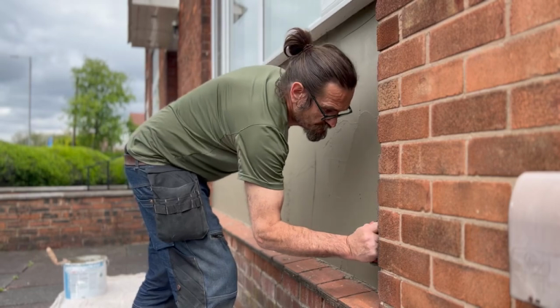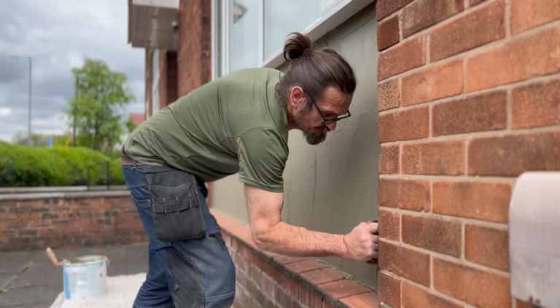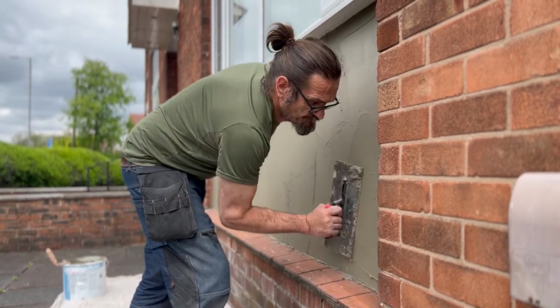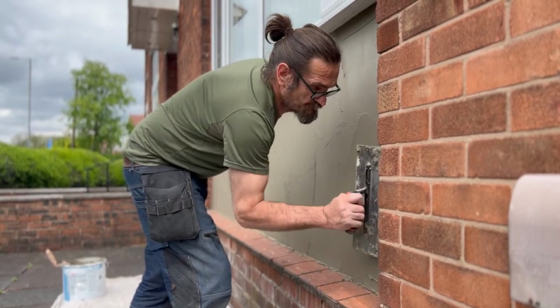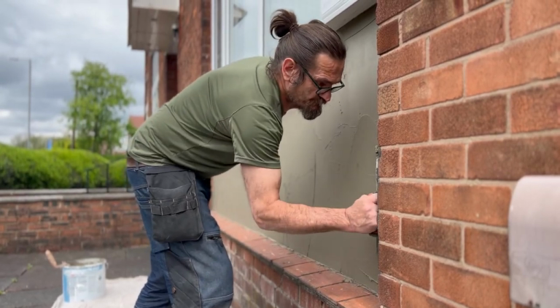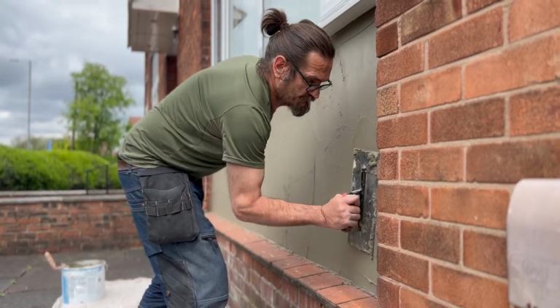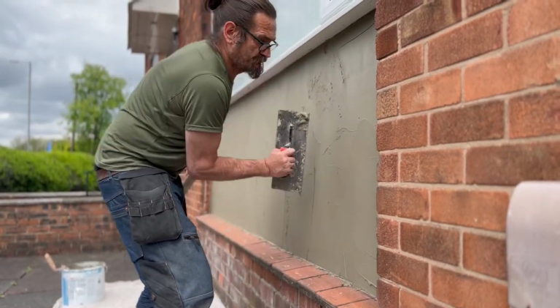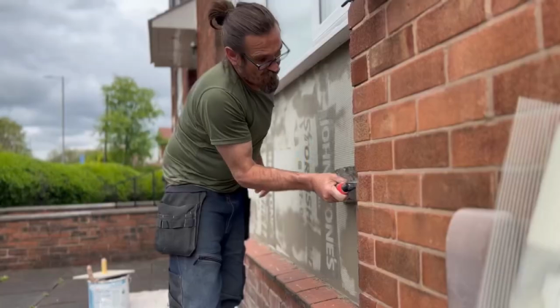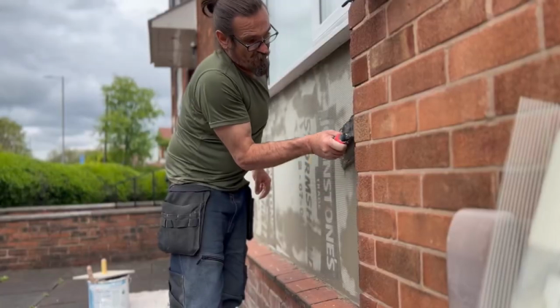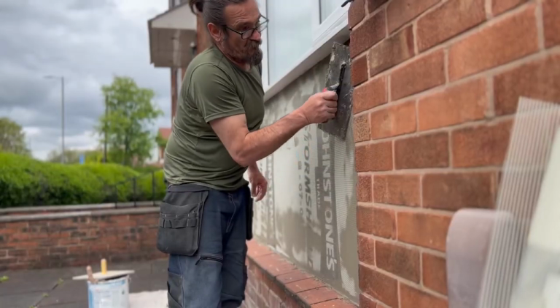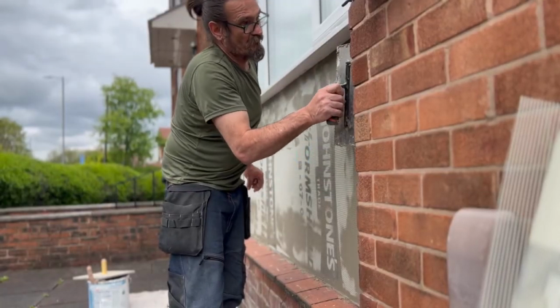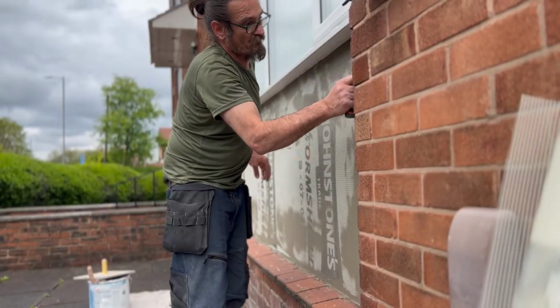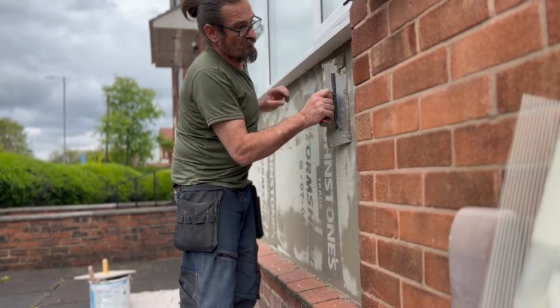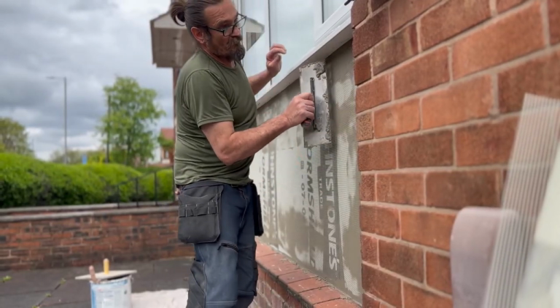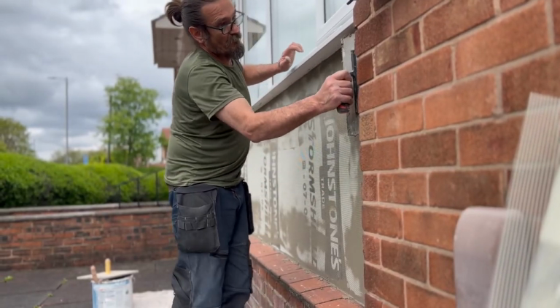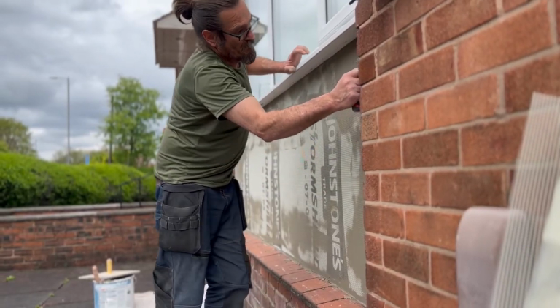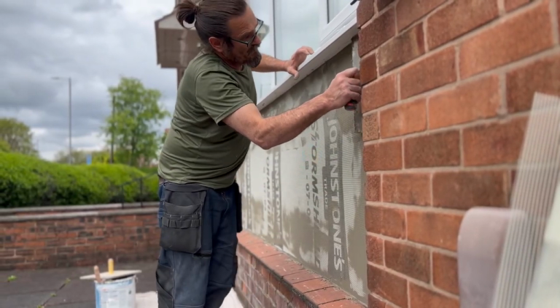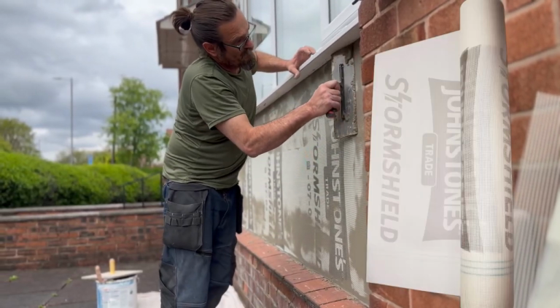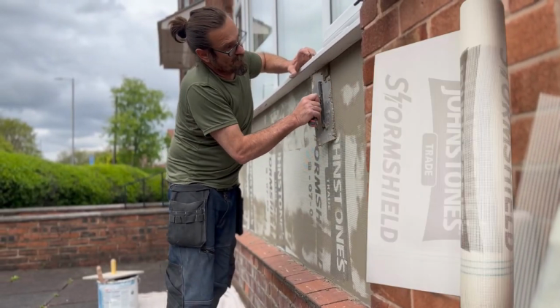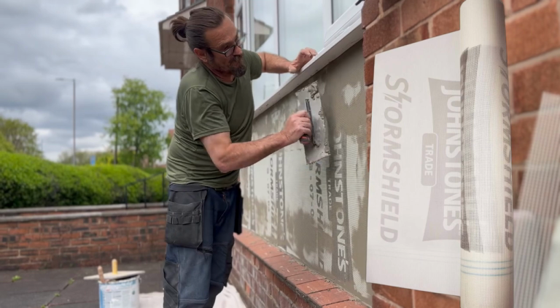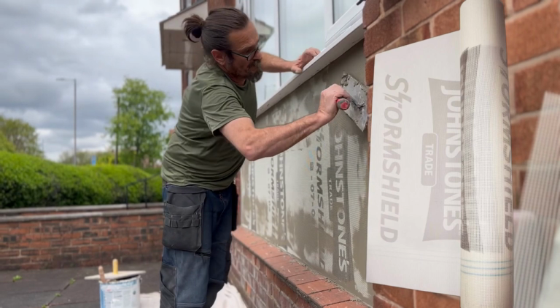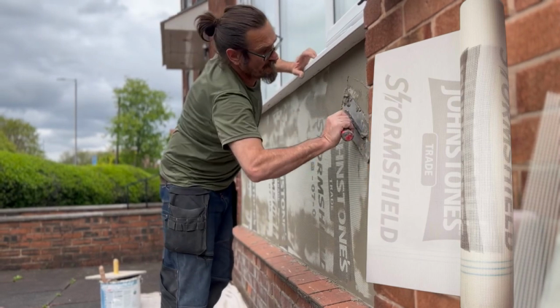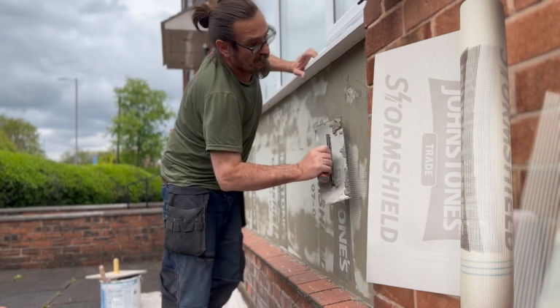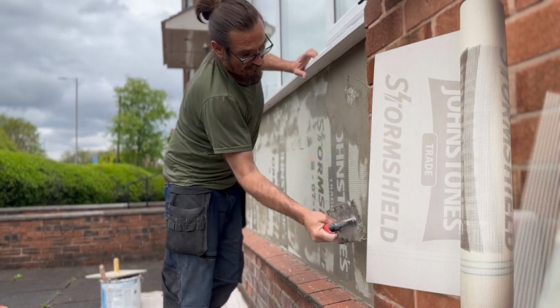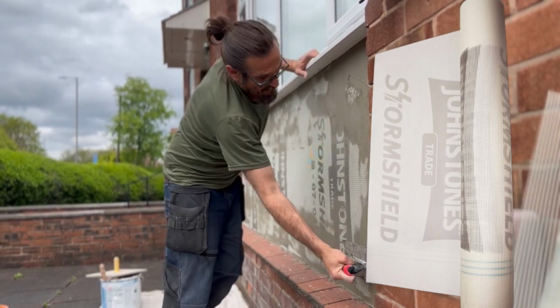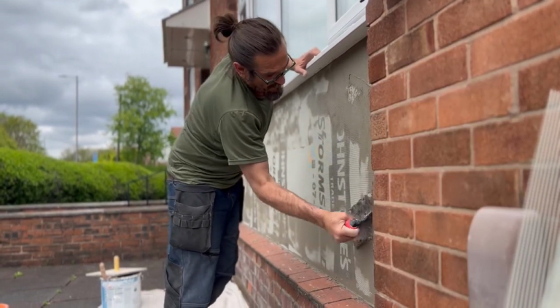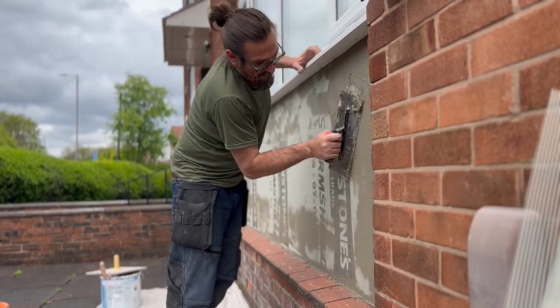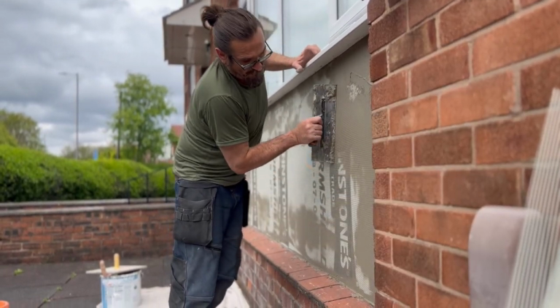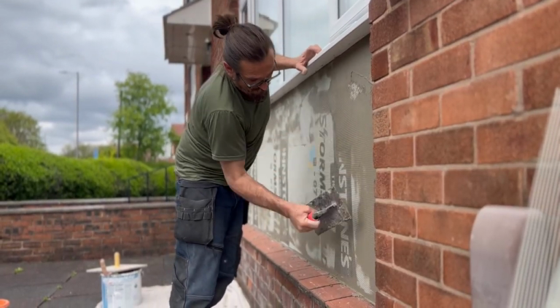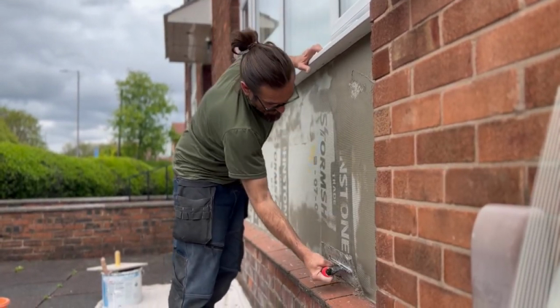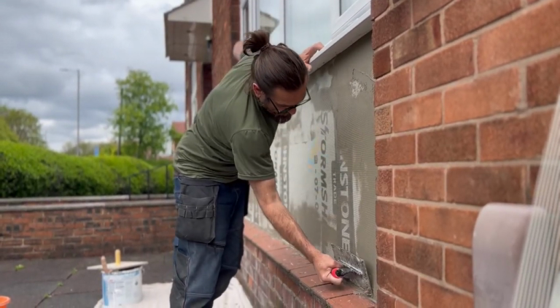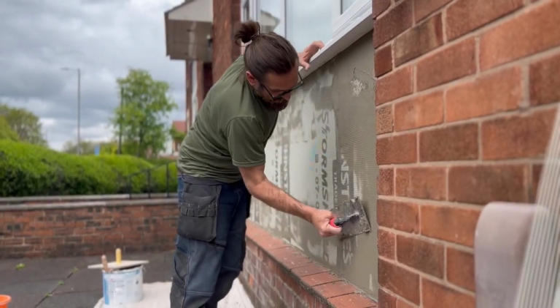So this is the first coat of your base coat, and then we put the mesh on and we're troweling that down, troweling it in. We use the Storm Shield mesh as well.